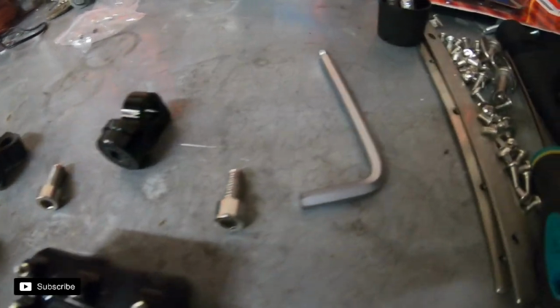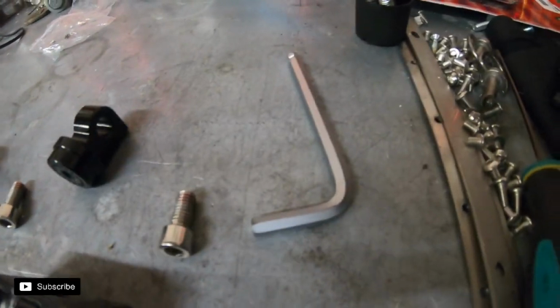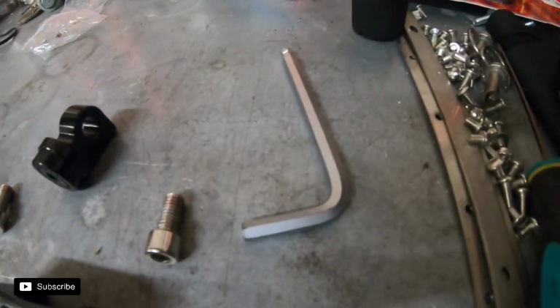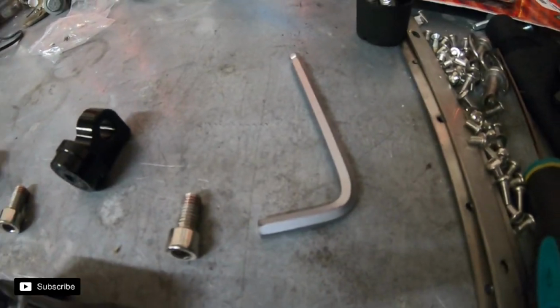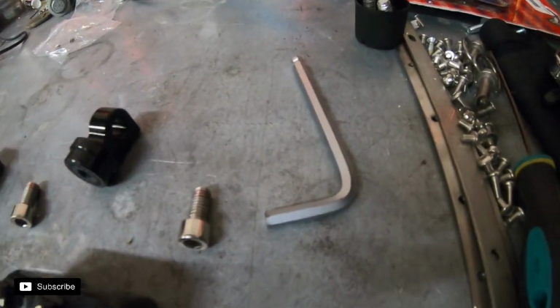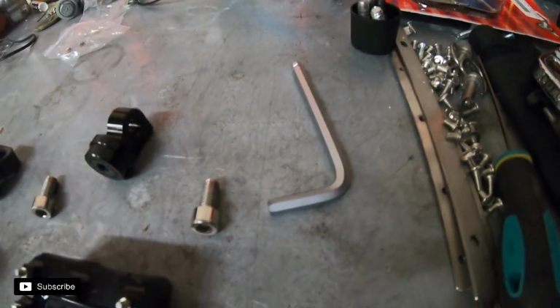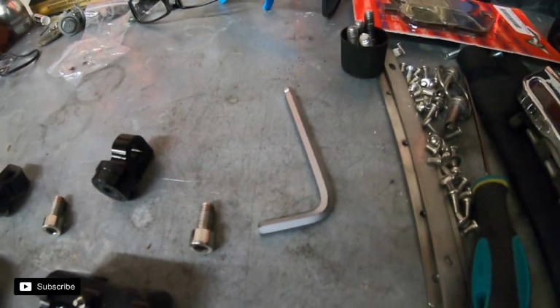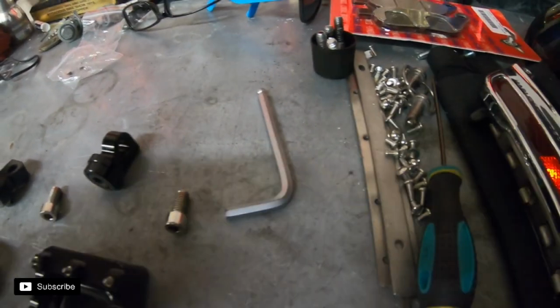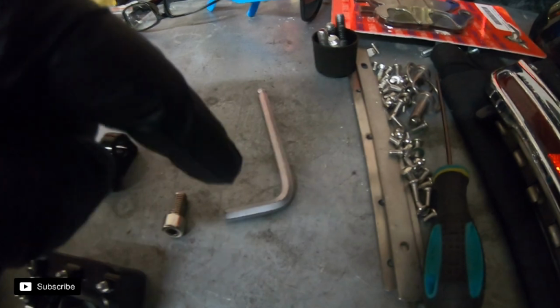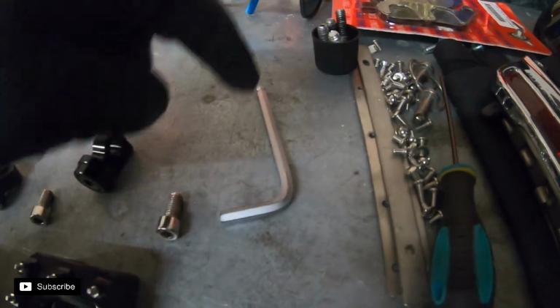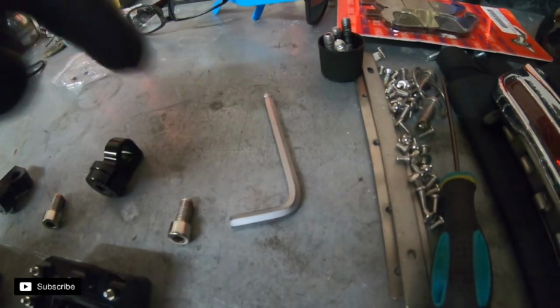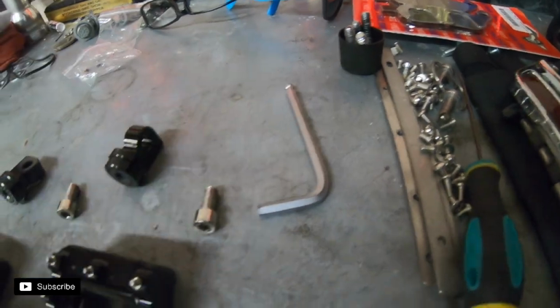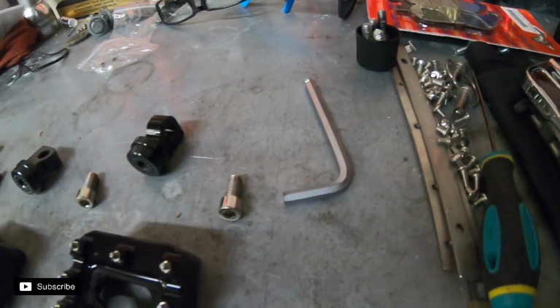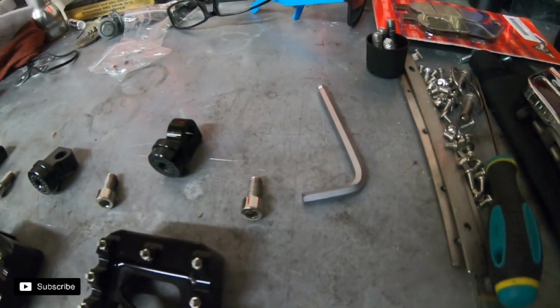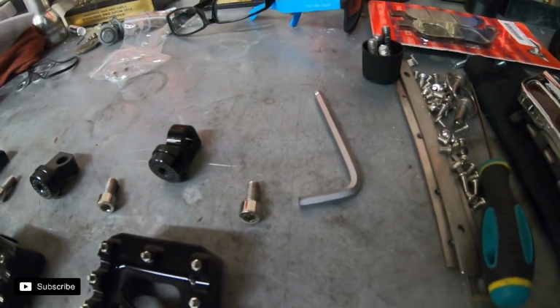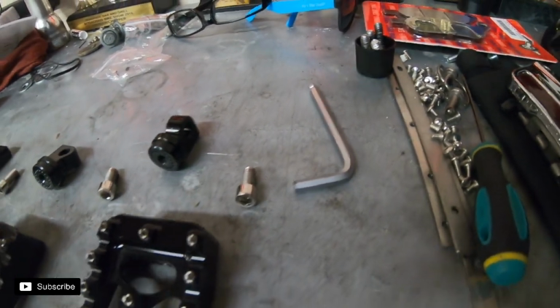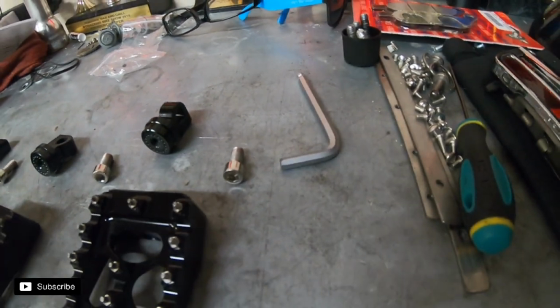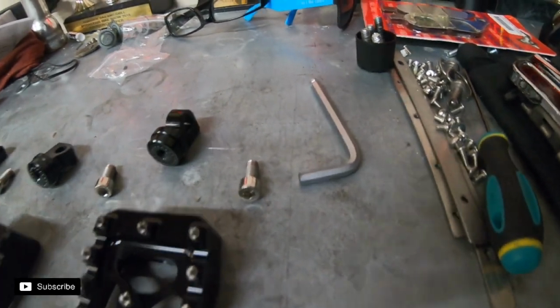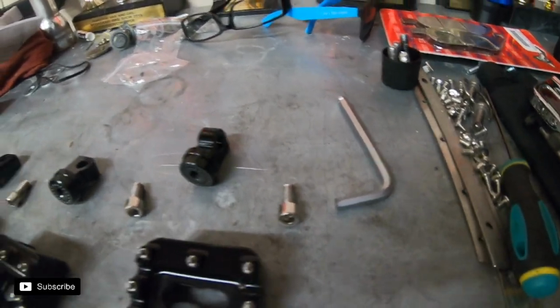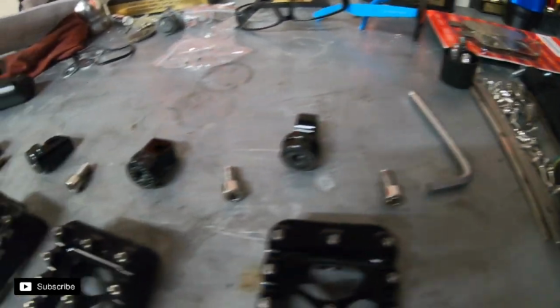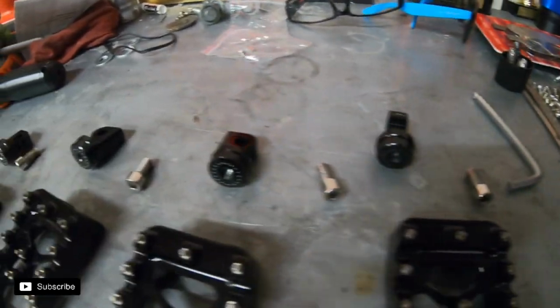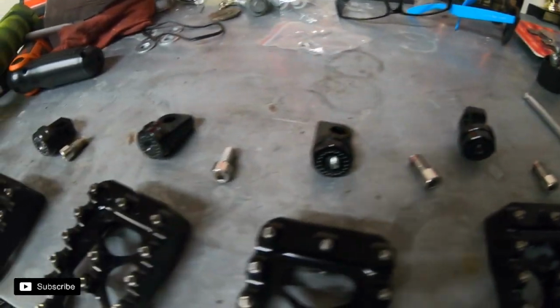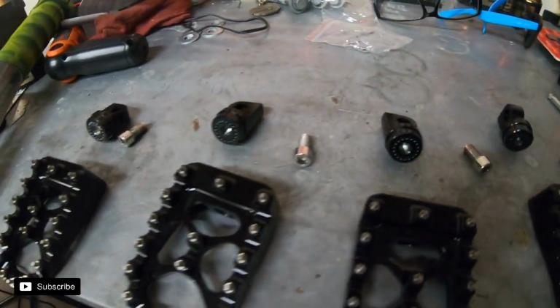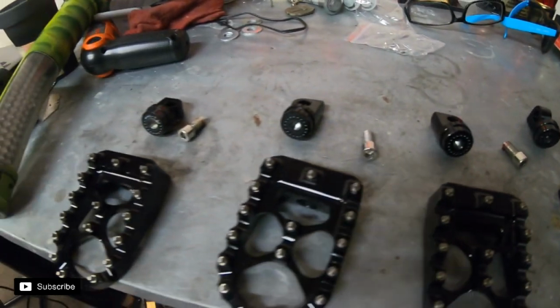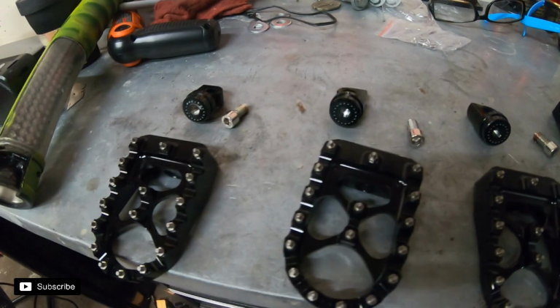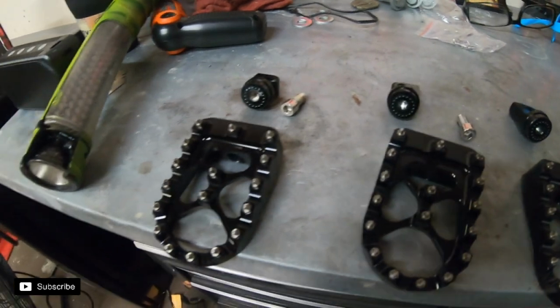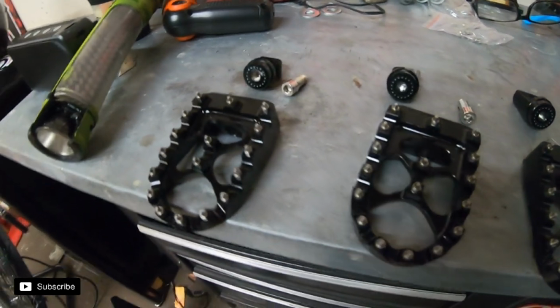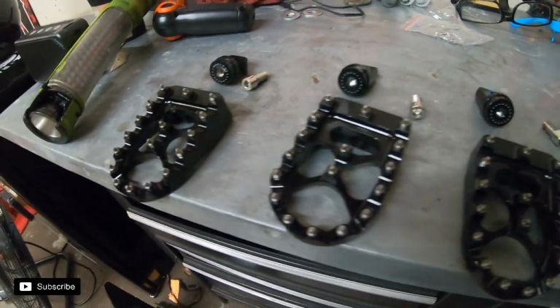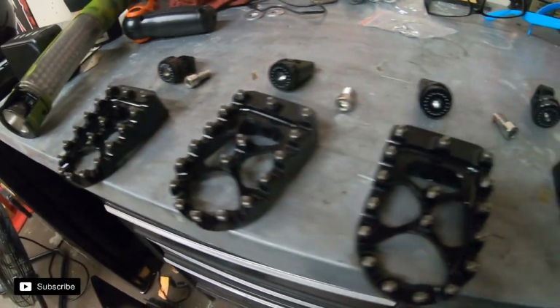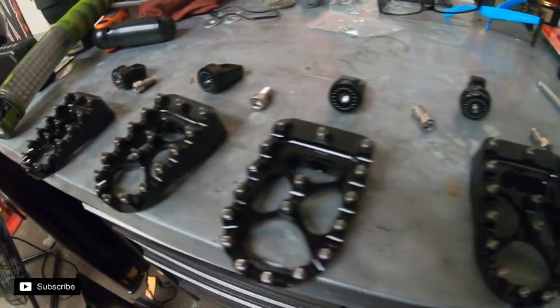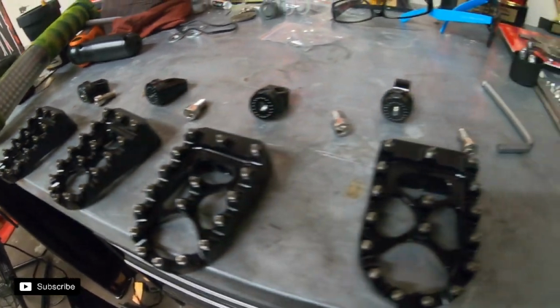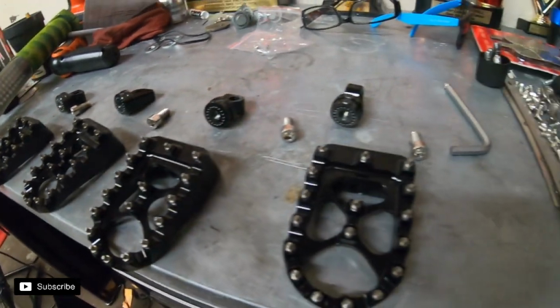What you need for these bolts is a 6mm Allen. This is the only one I could get to fit in there — I couldn't get a normal socket to fit. Let's go check out what we need to do on the bike to get these installed.